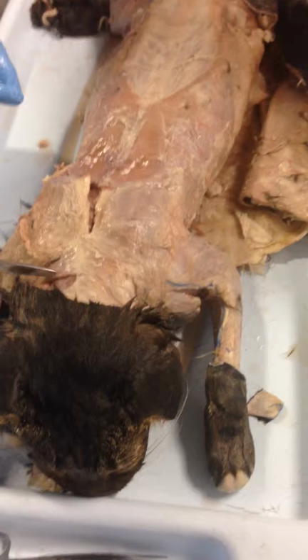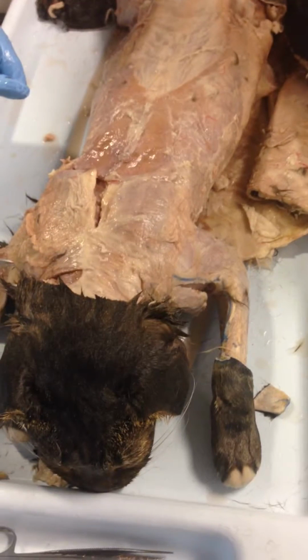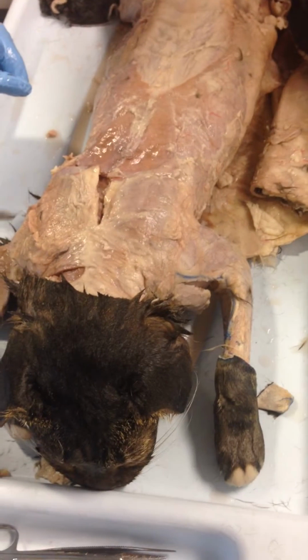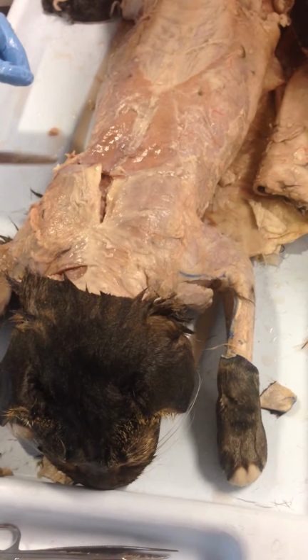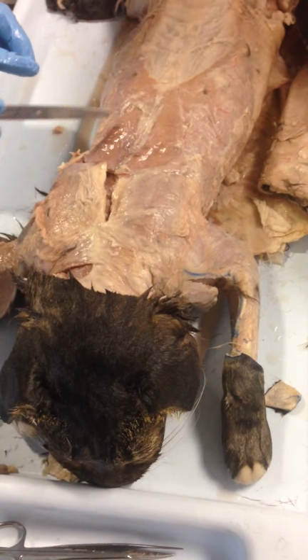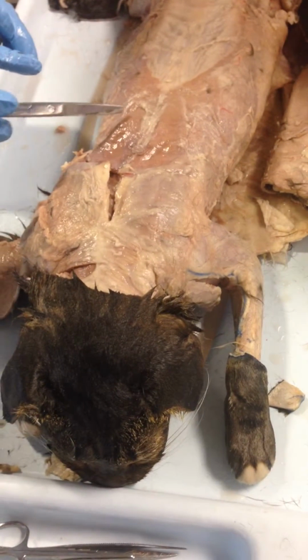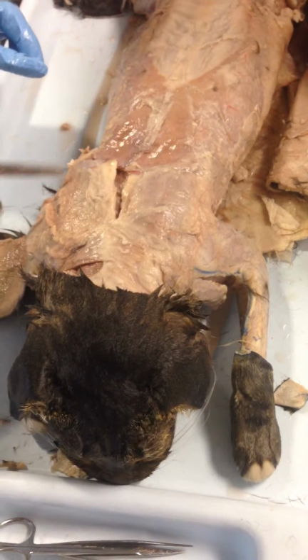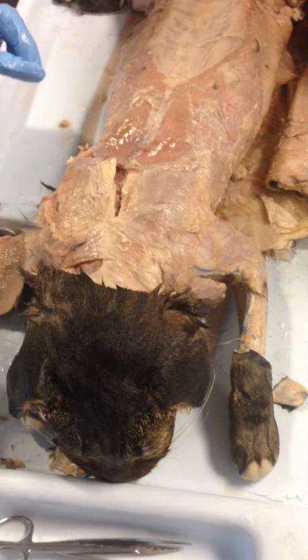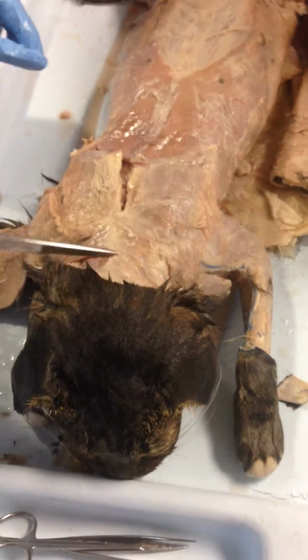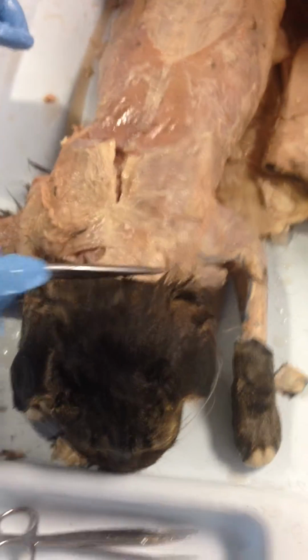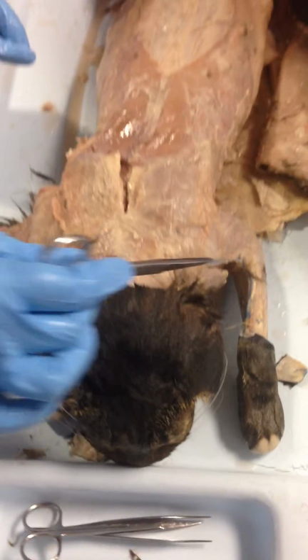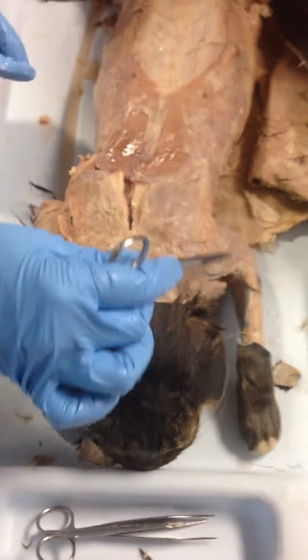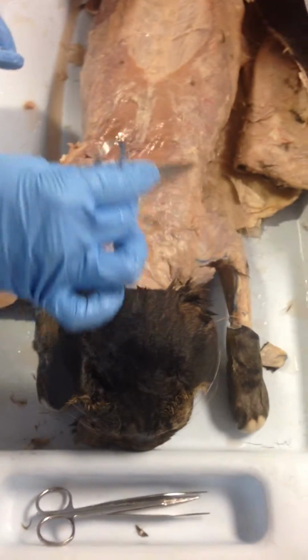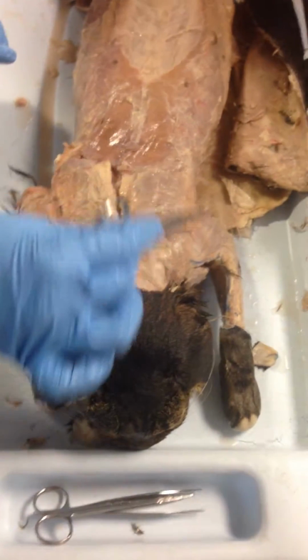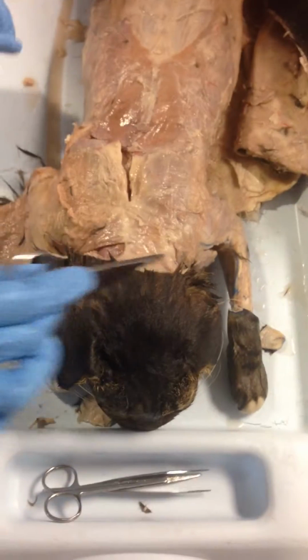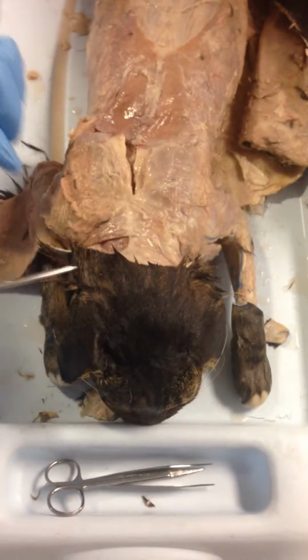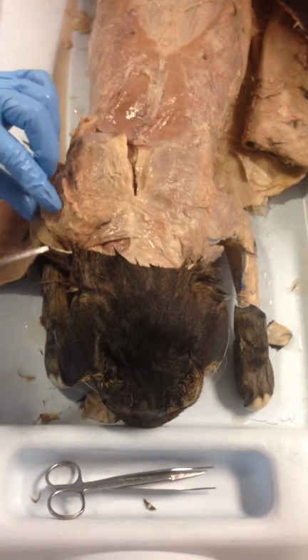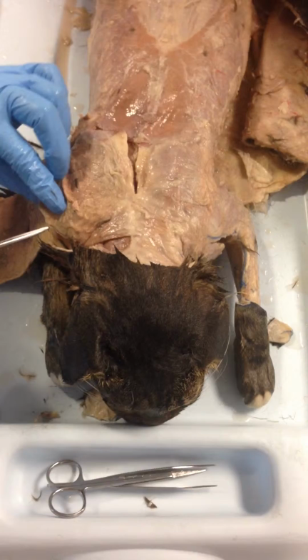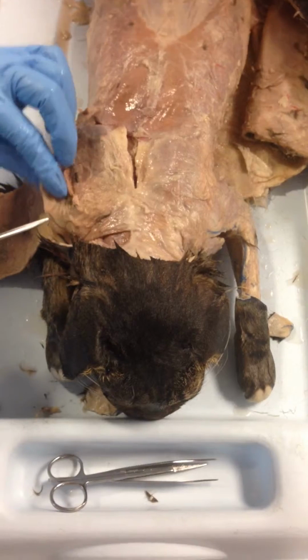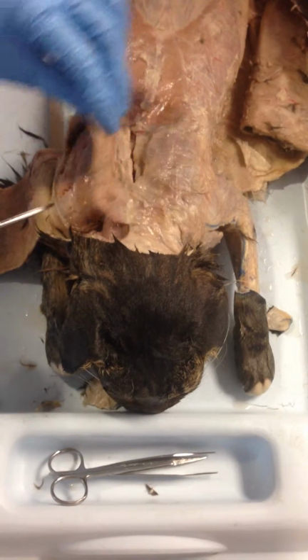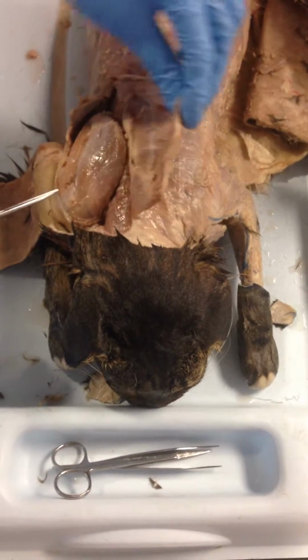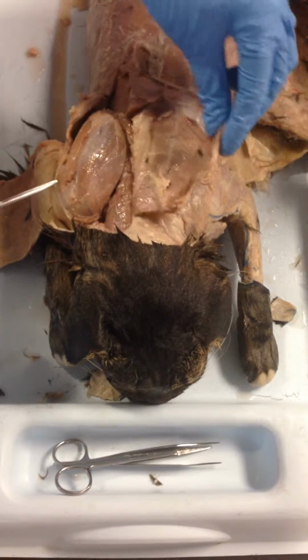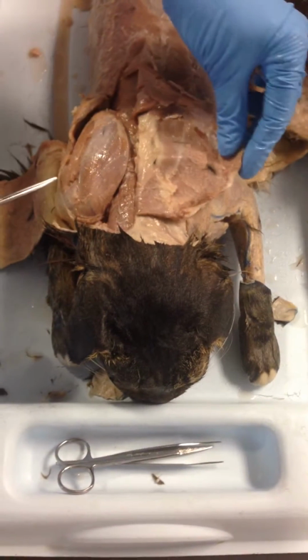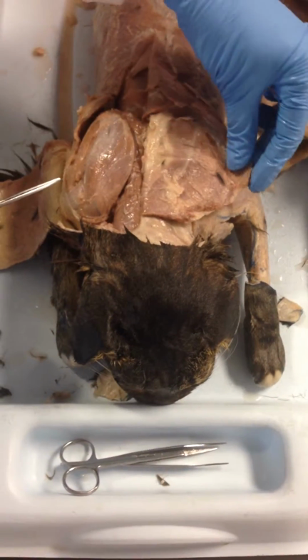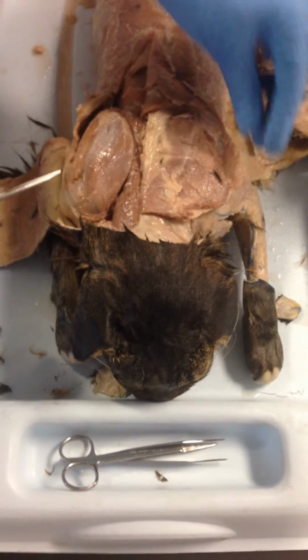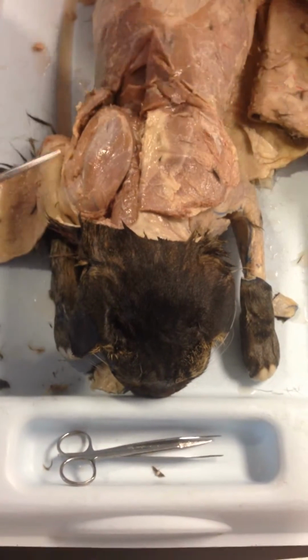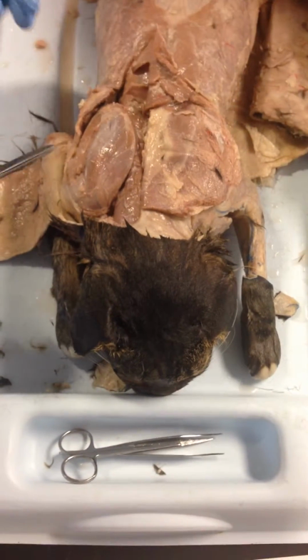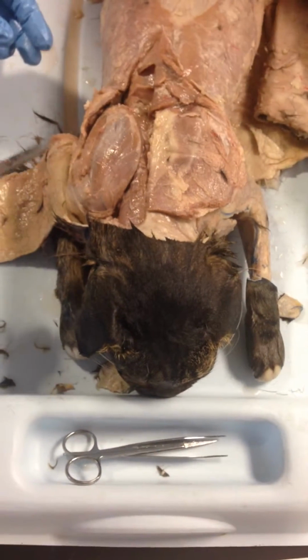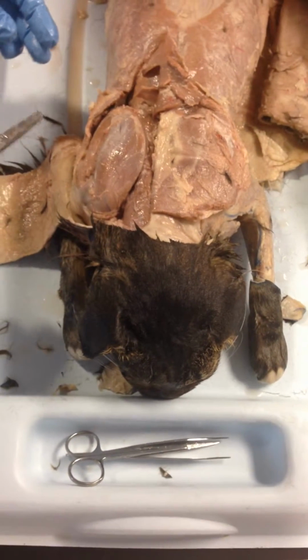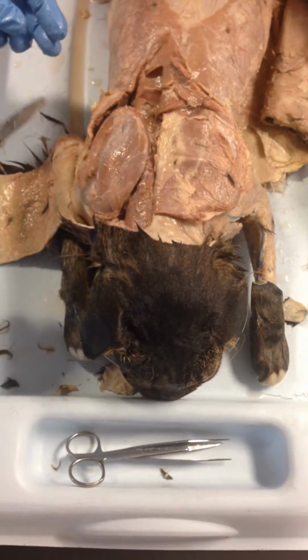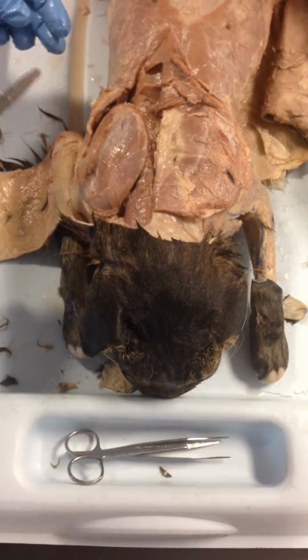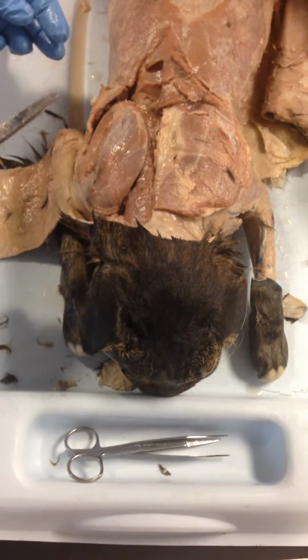This right here — you can see it runs all along the back. I'm going to reflect the trapezius on the right side, just underneath that.